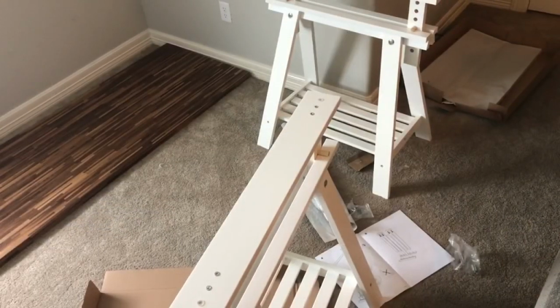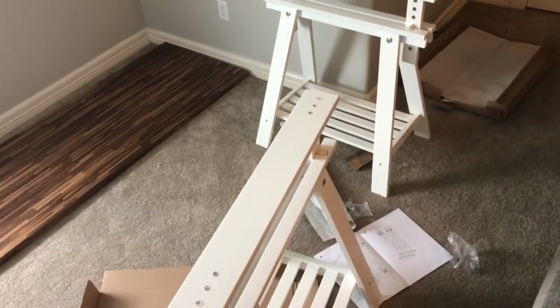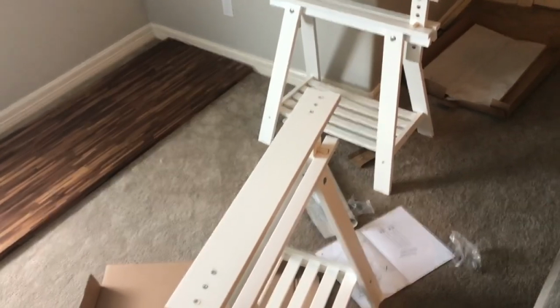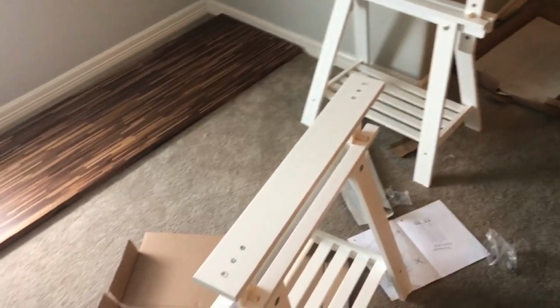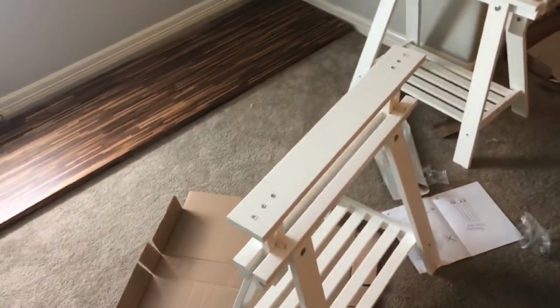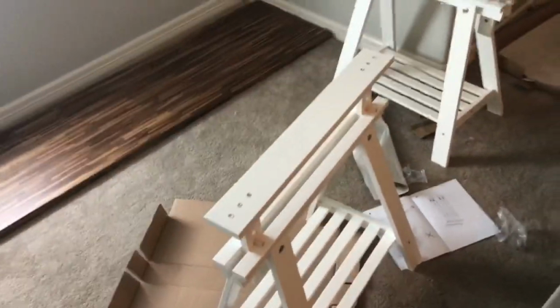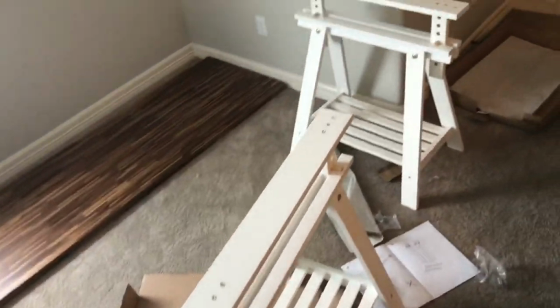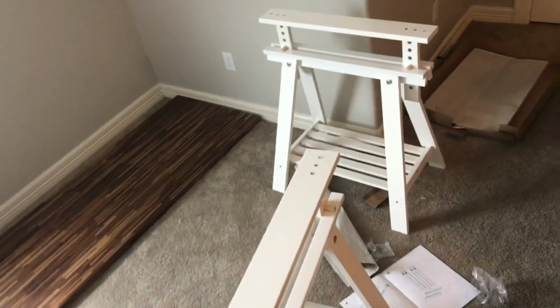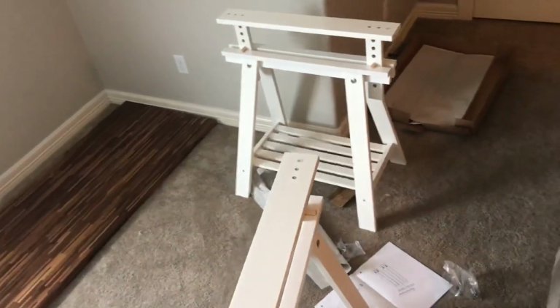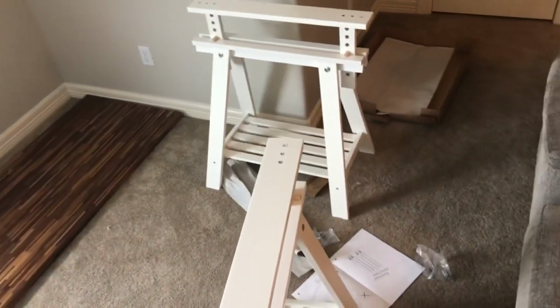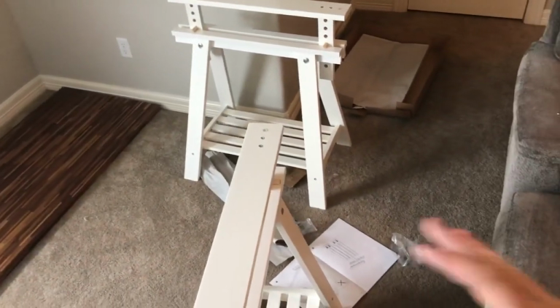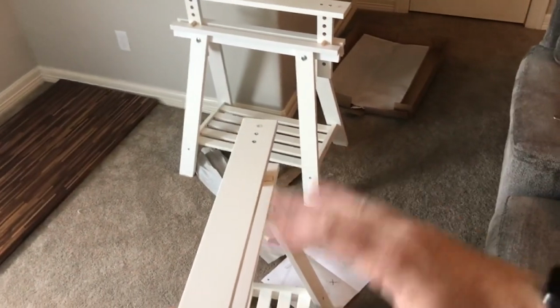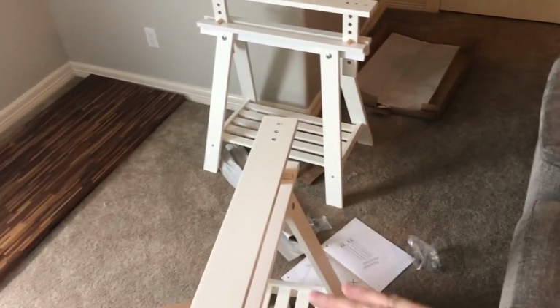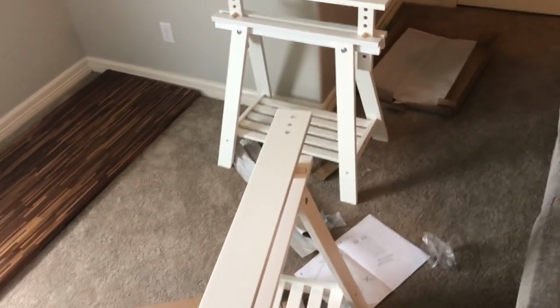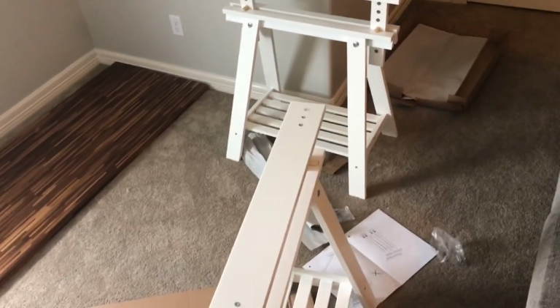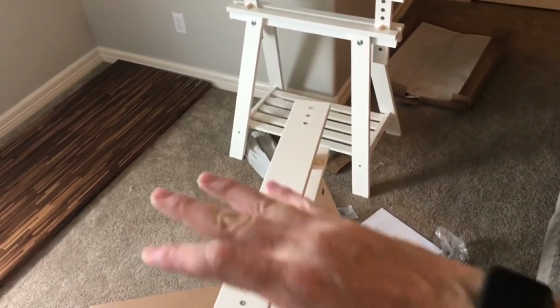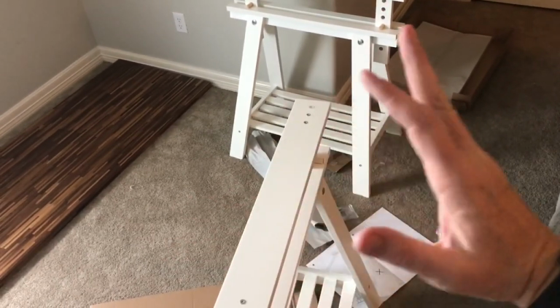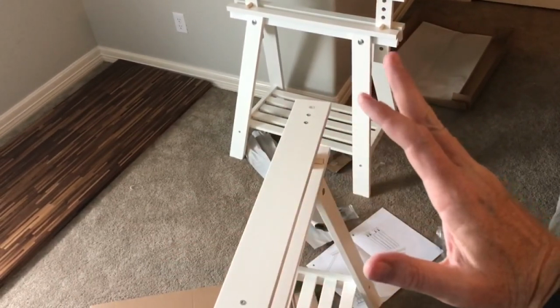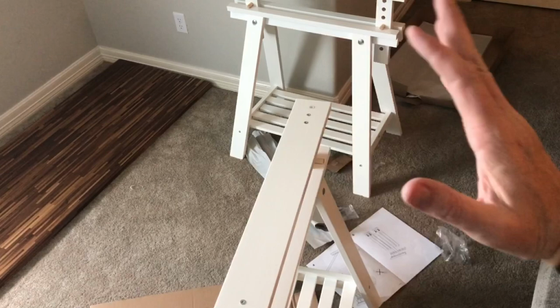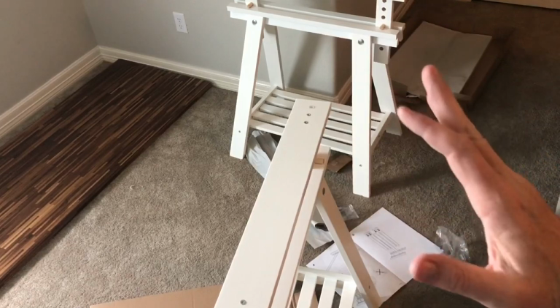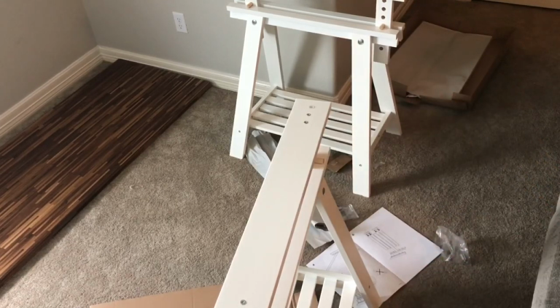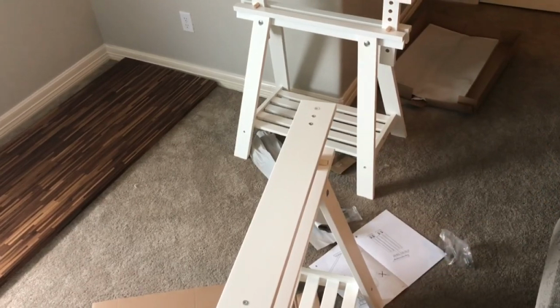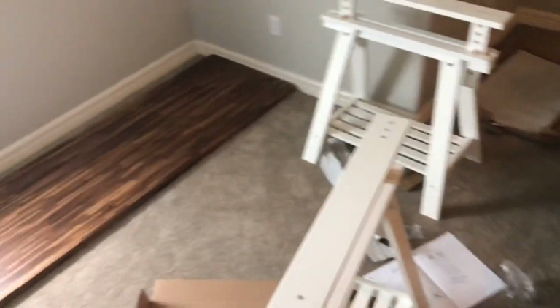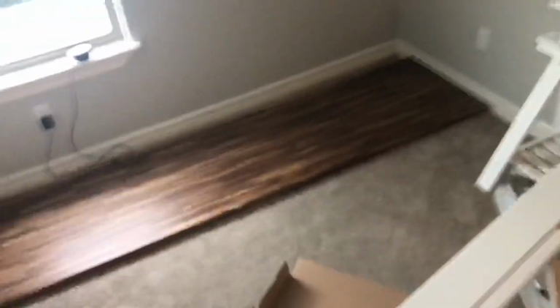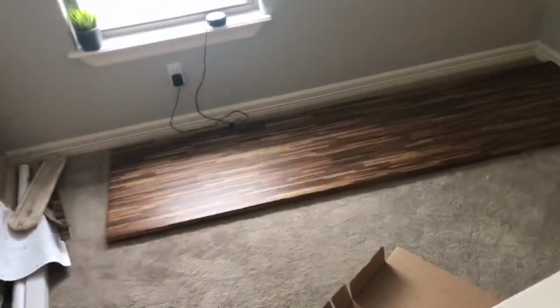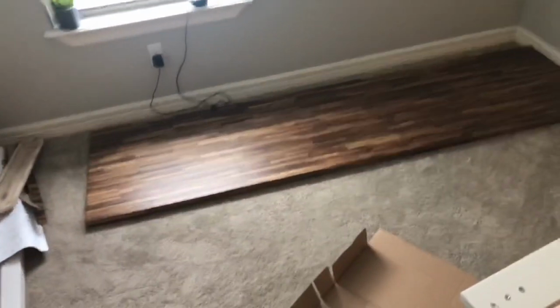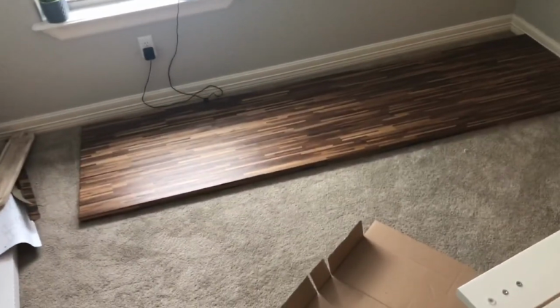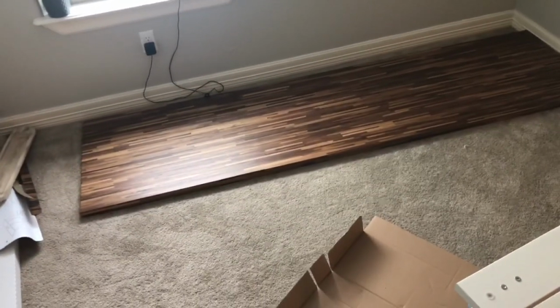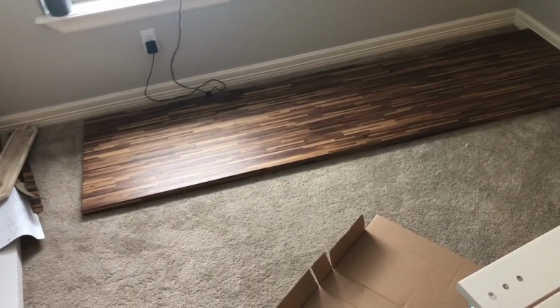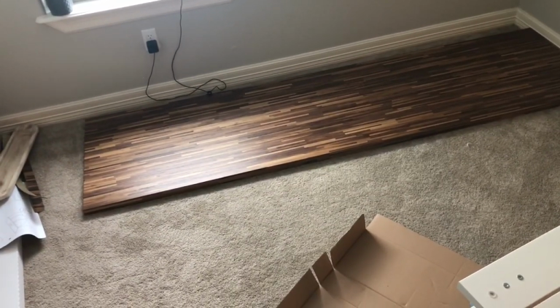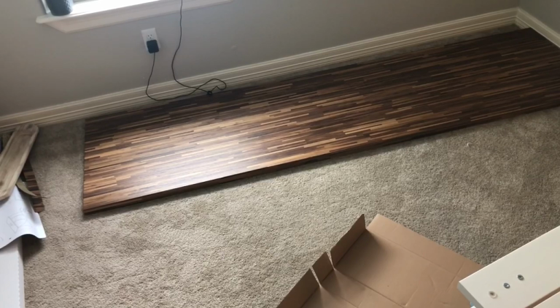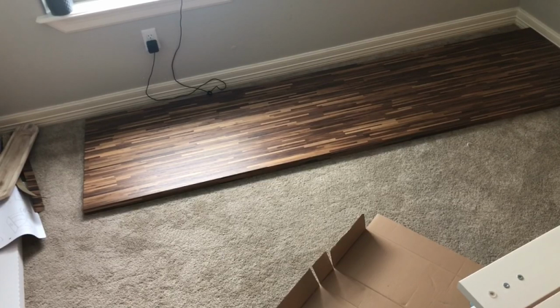All right, so they're both built now, as you can see. I've lowered it a little bit. I don't know the exact height I'm going to need yet, or if I'm going to do it the easel way and tilt it up, but now I've got to get this desktop on.